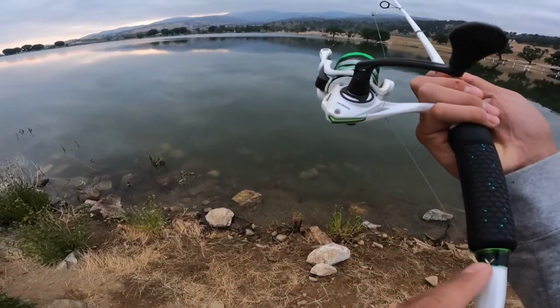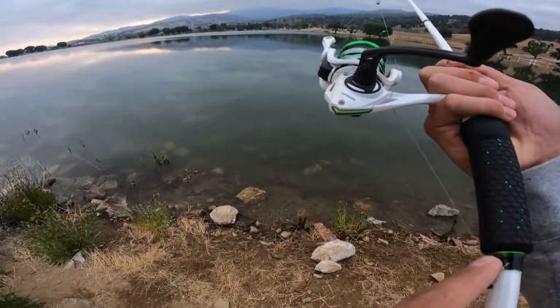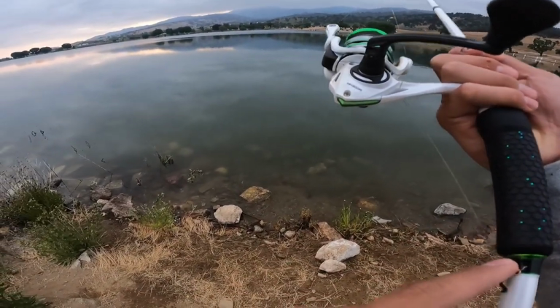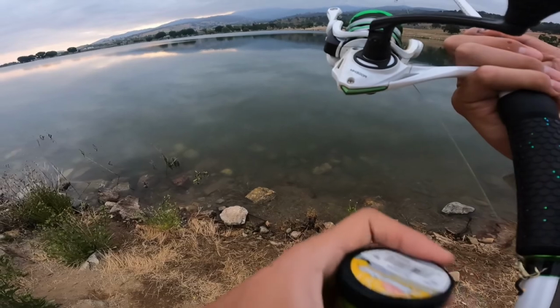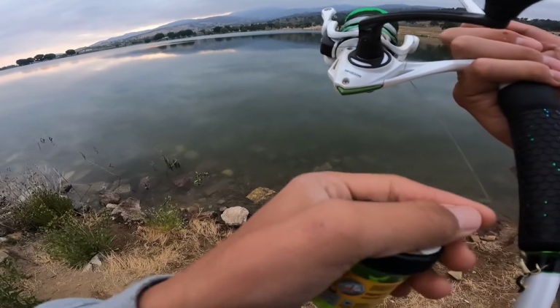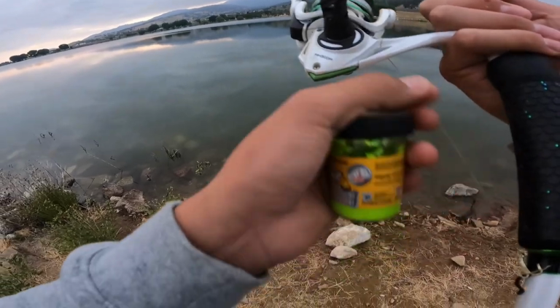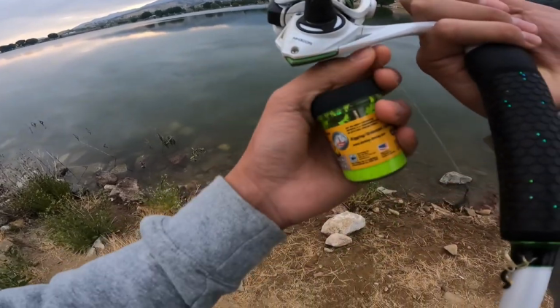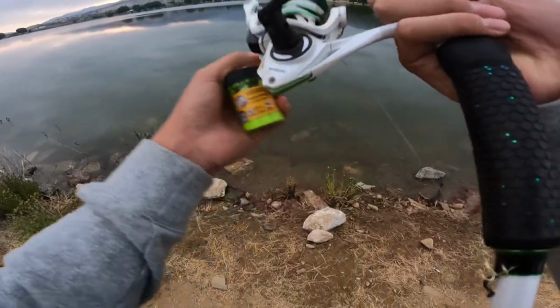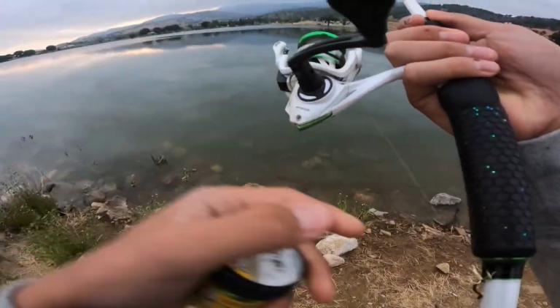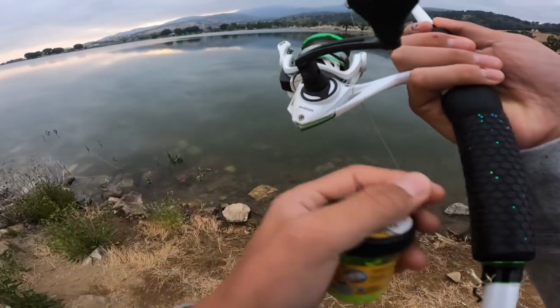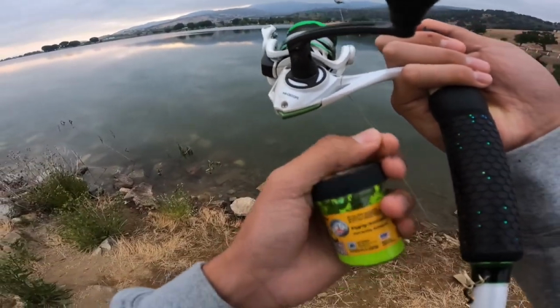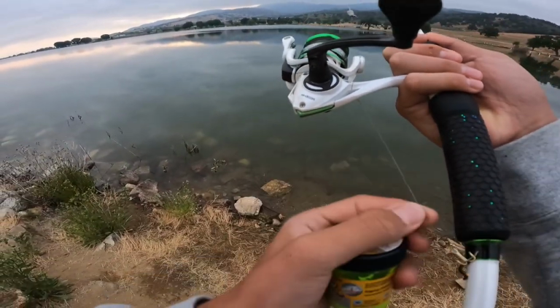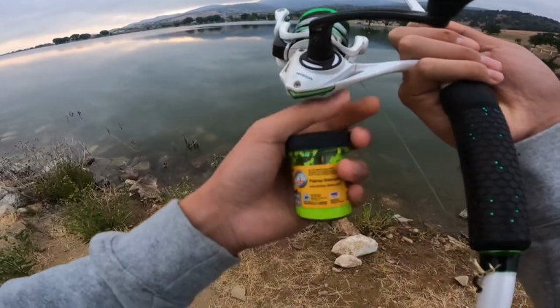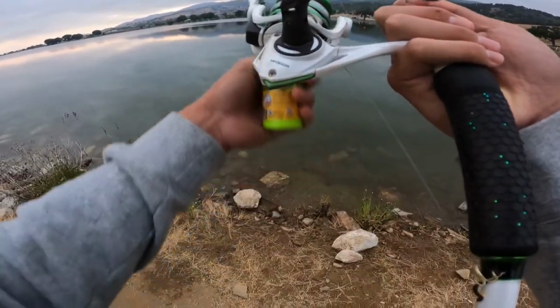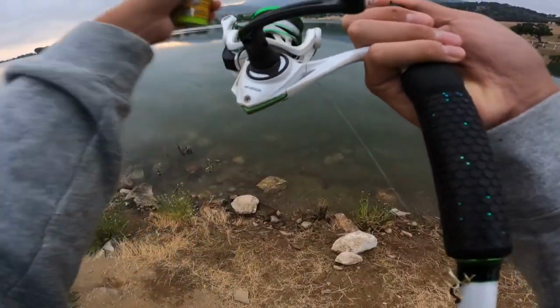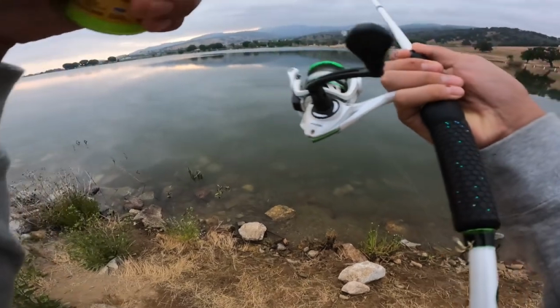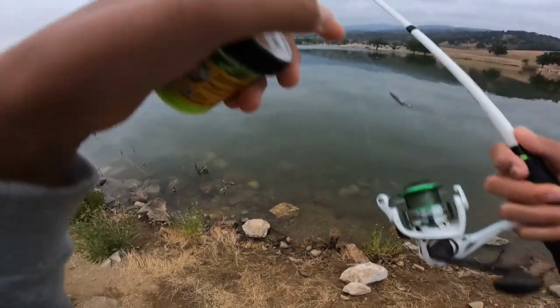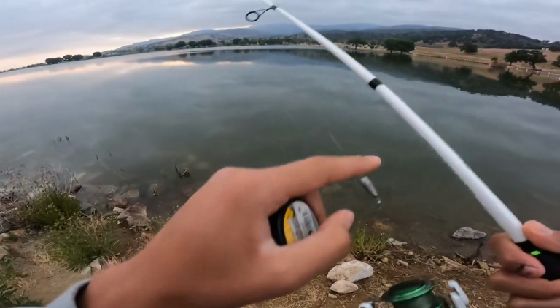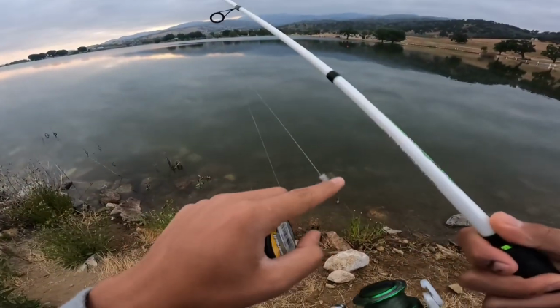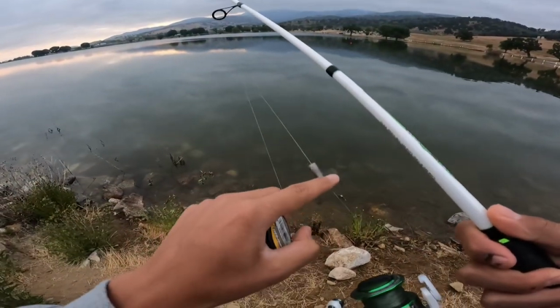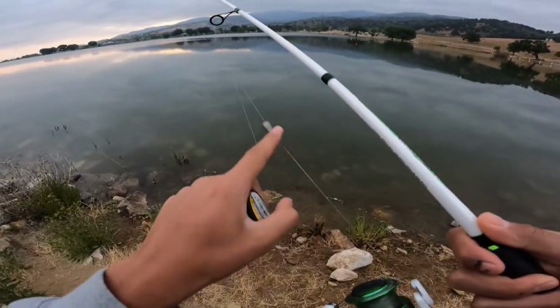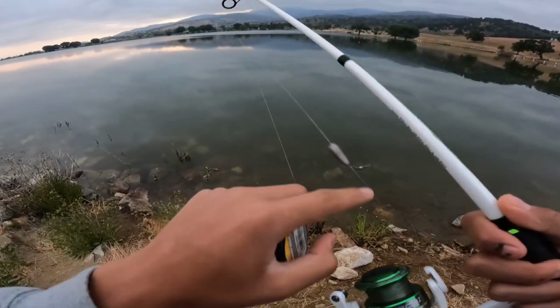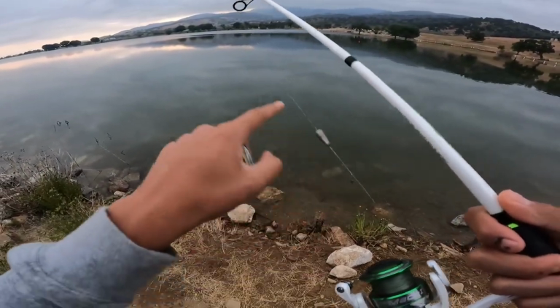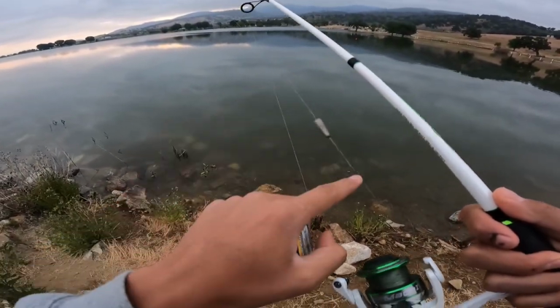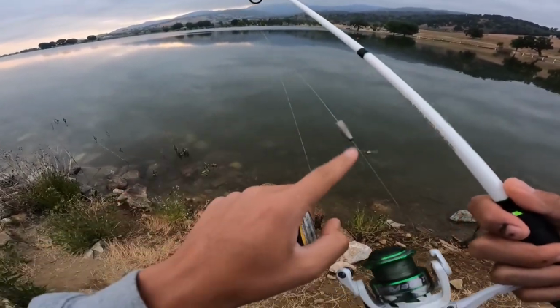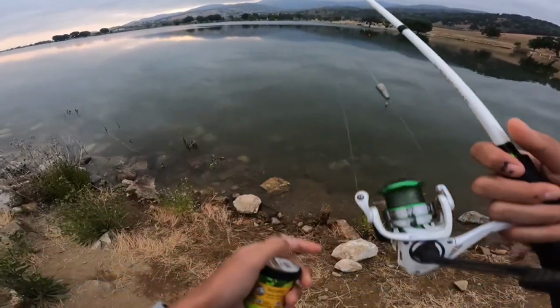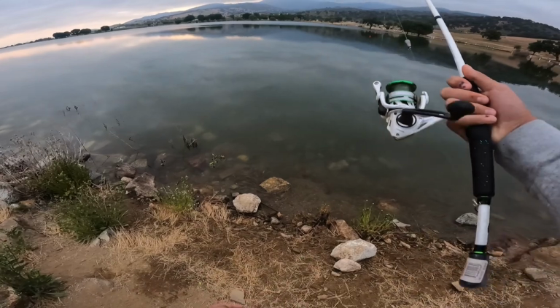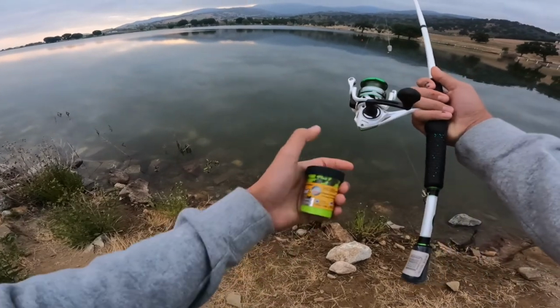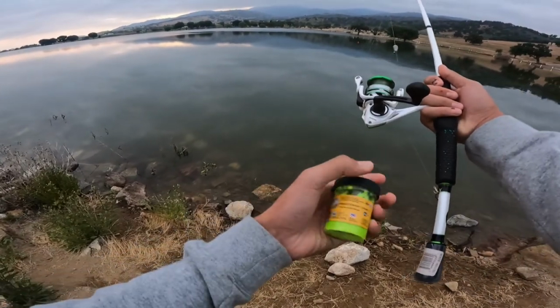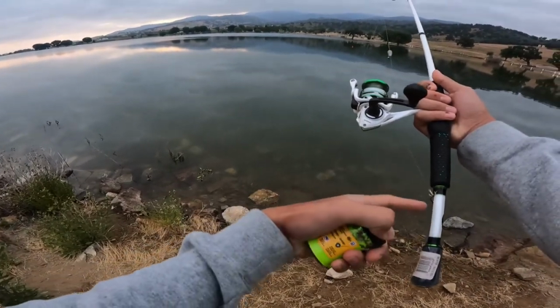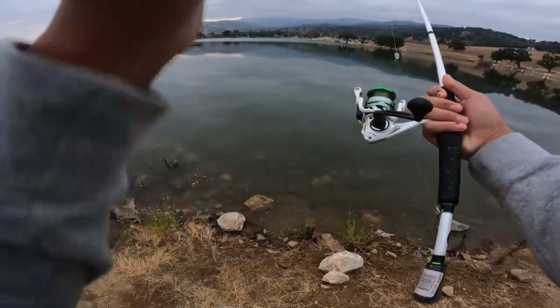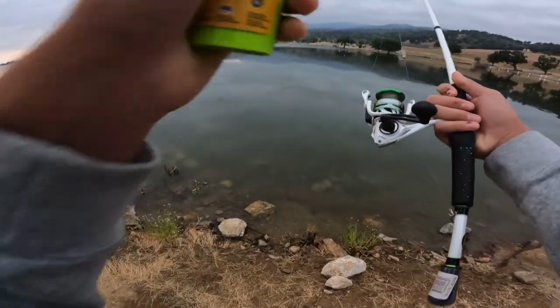So my rig has a hook, the lead — the lead should be way longer than this — but then I have a sliding weight and then a barrel swivel. I'll put some power bait on here and cast that out.